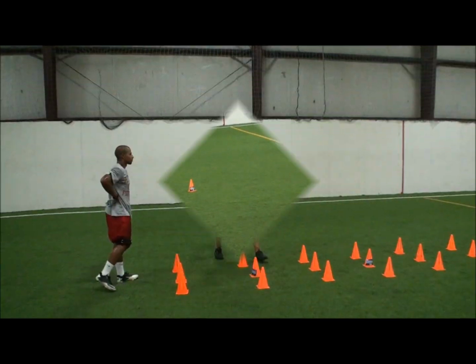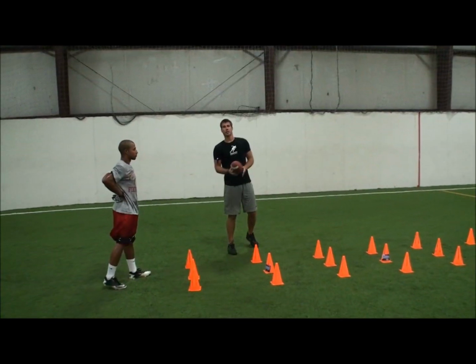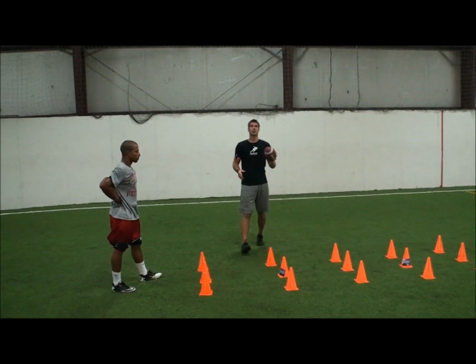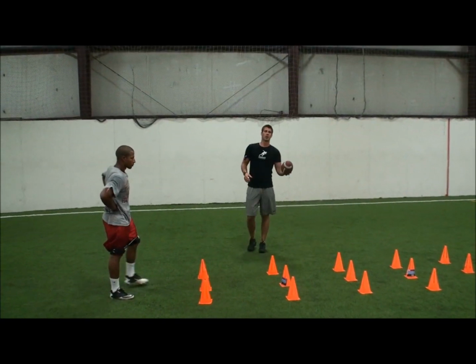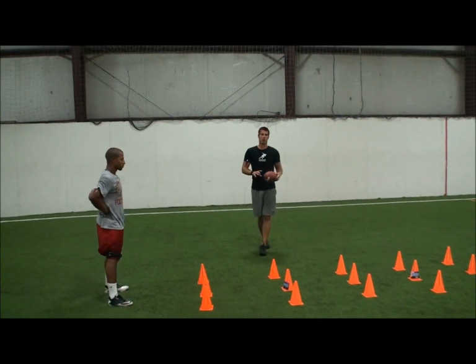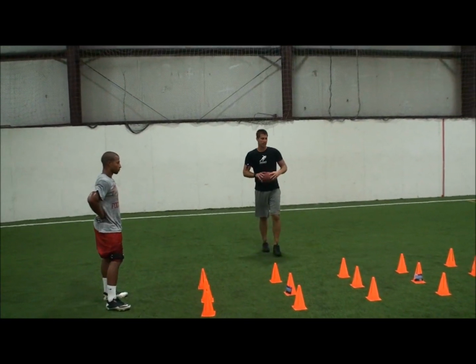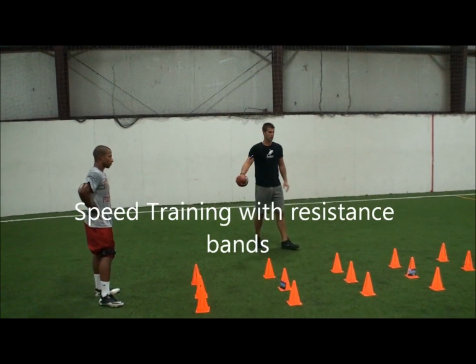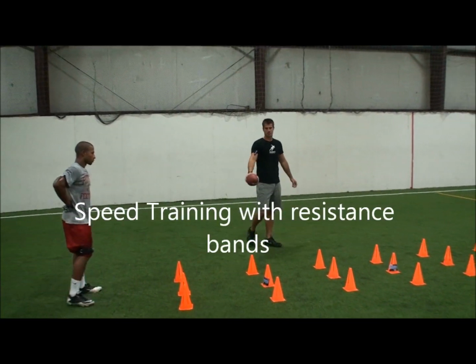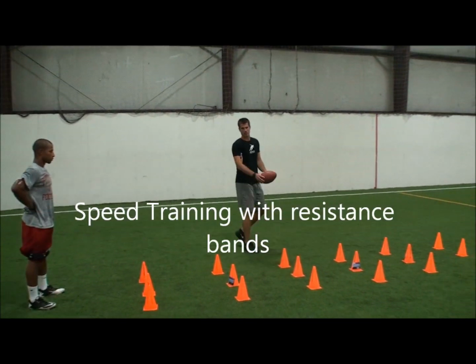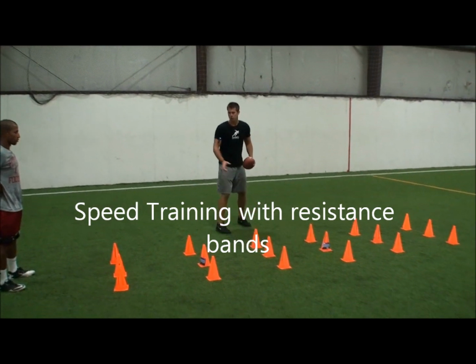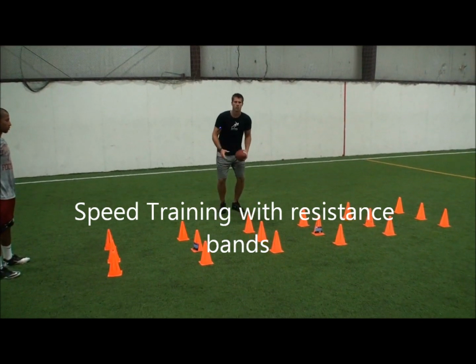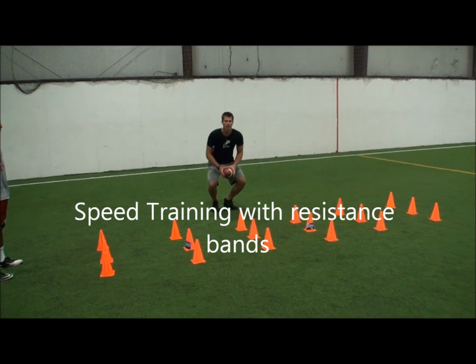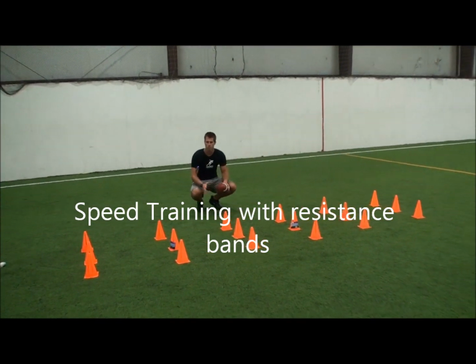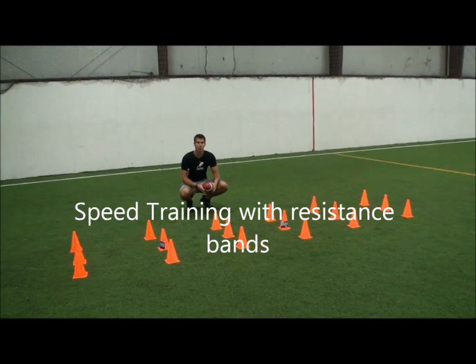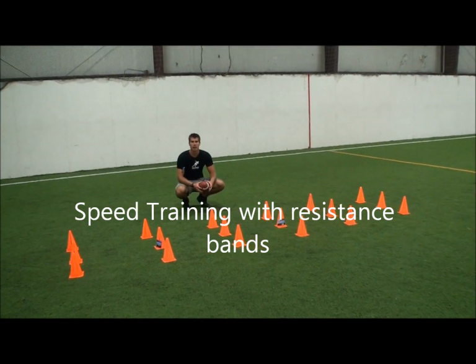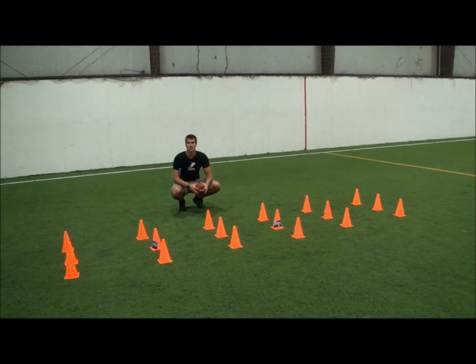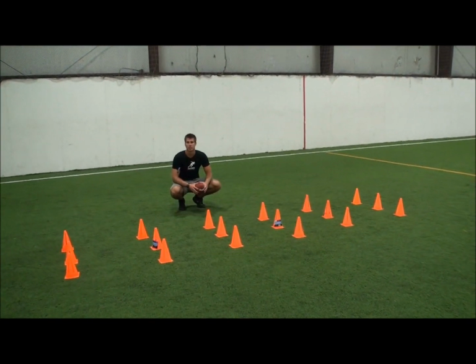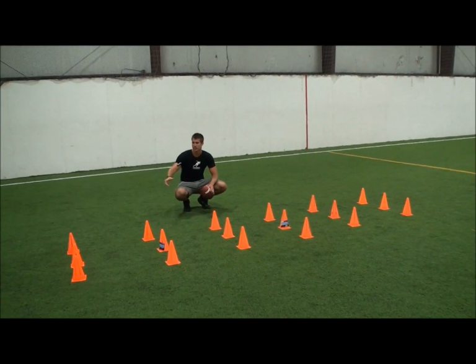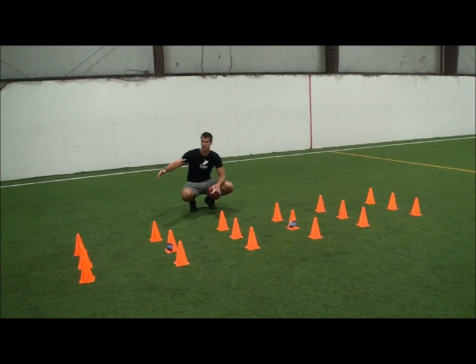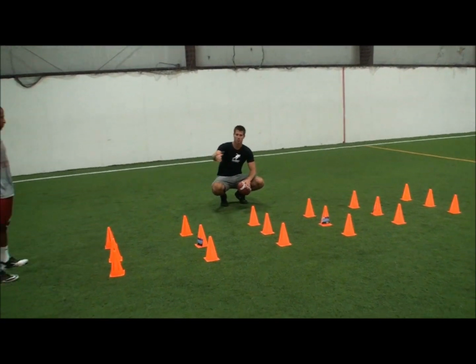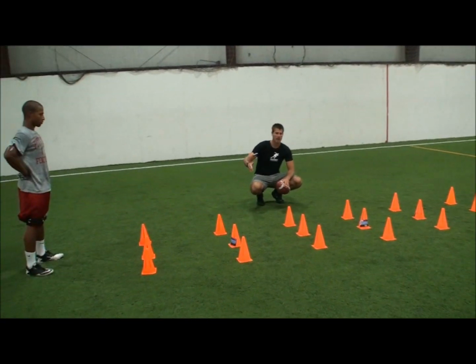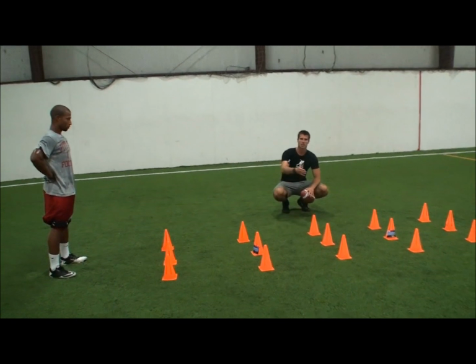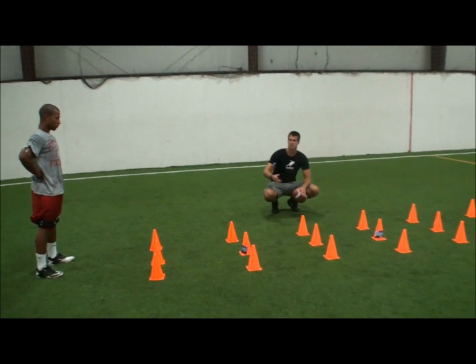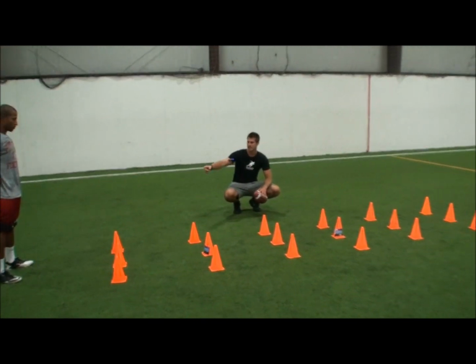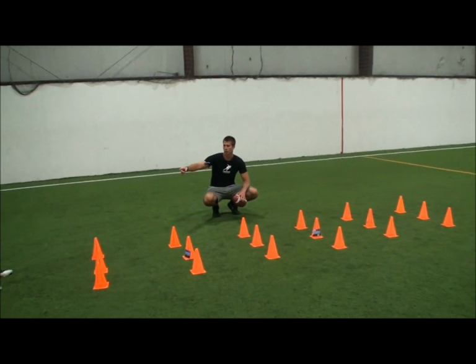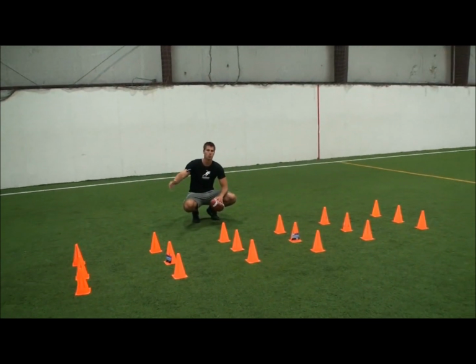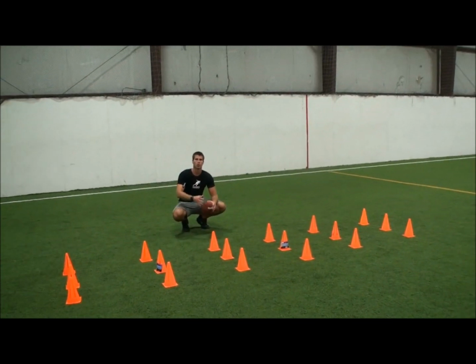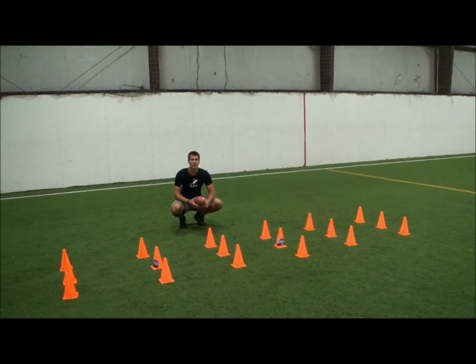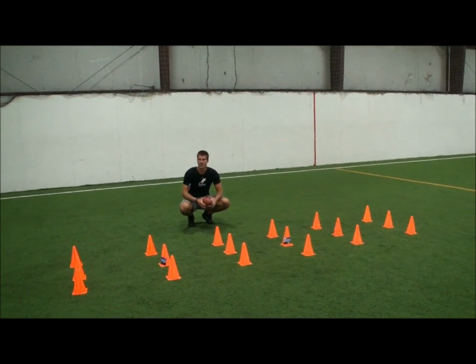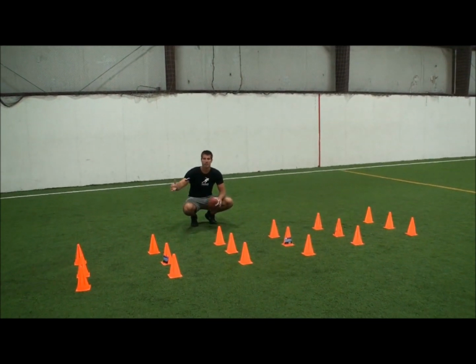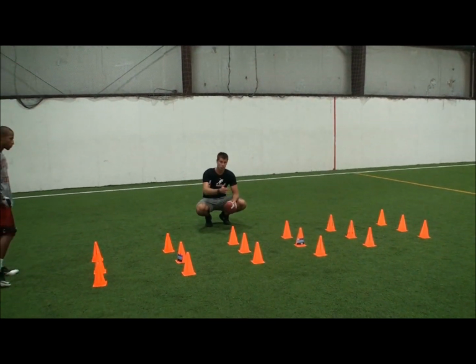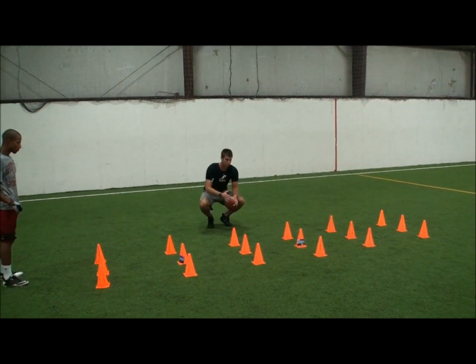This drill is going to incorporate the football again. You've got your six bags — use cones if you have them. There's no sense going out and buying stuff you don't exactly need. Space them out the same length as the bags, and what we're going to do is a high knee fast run through.